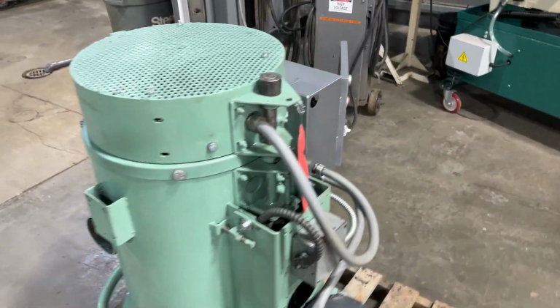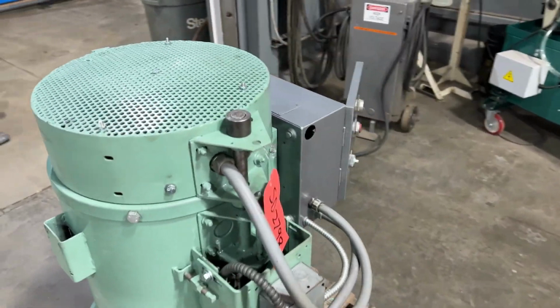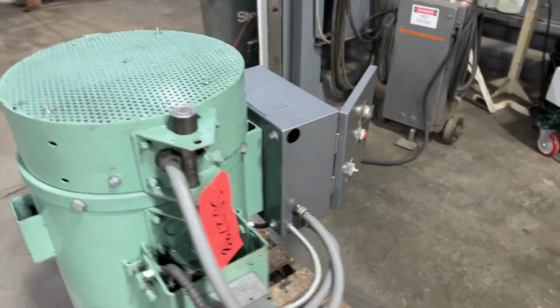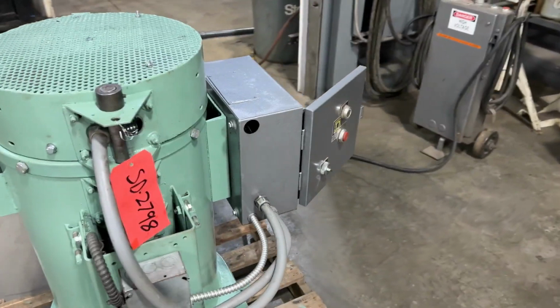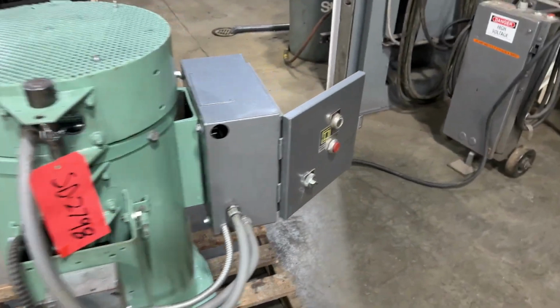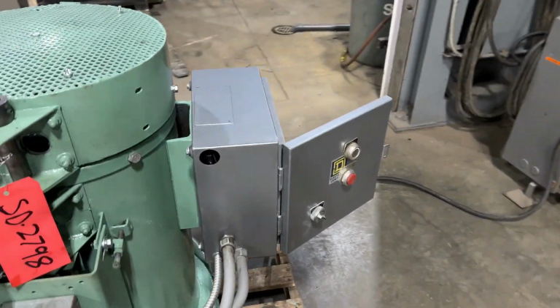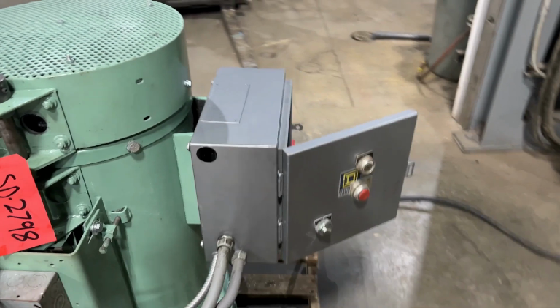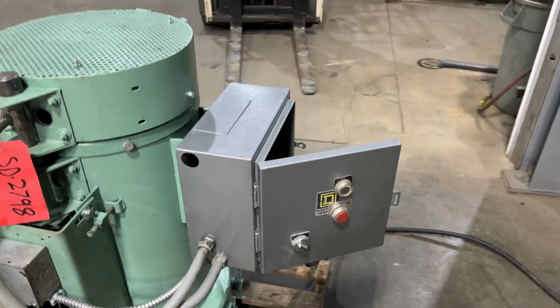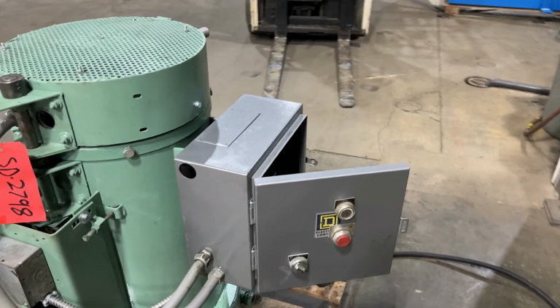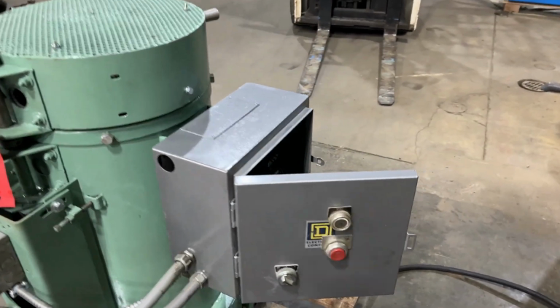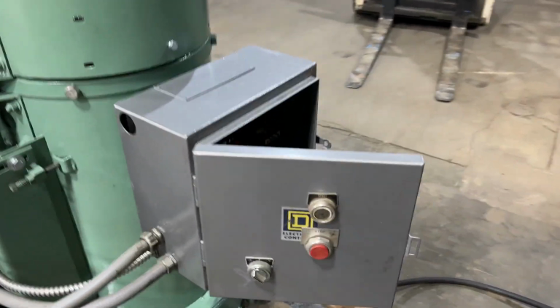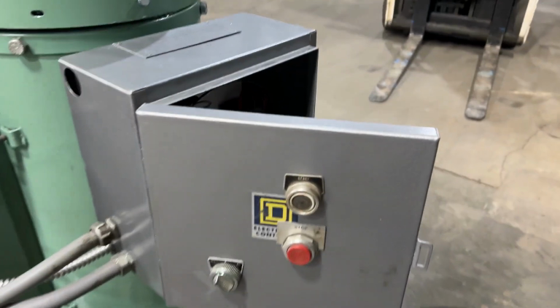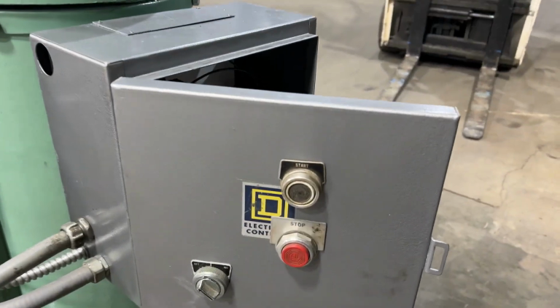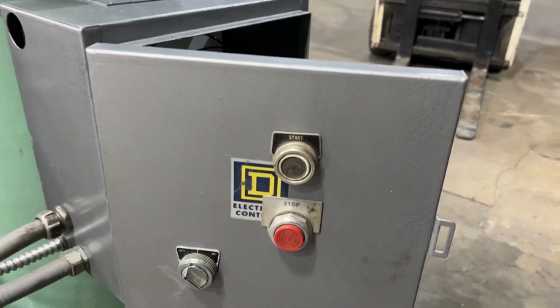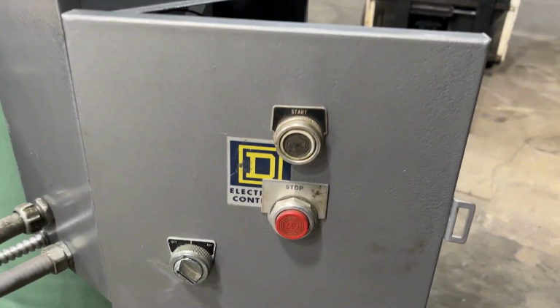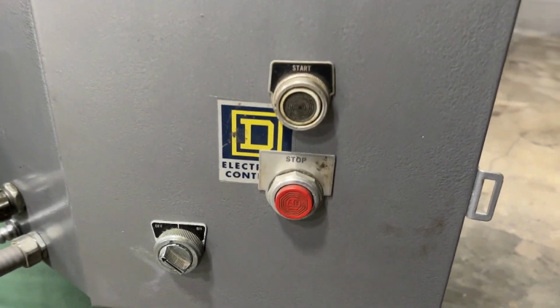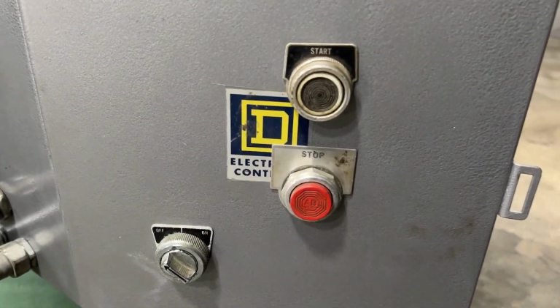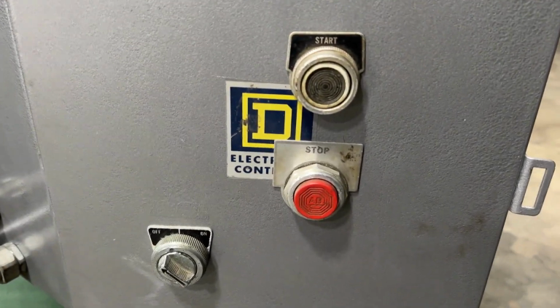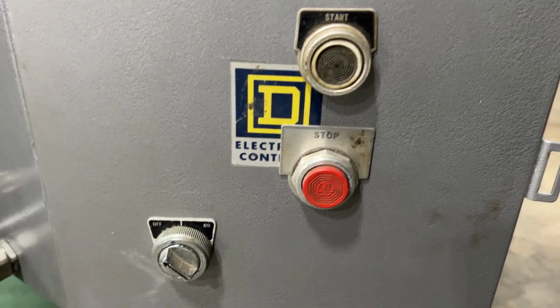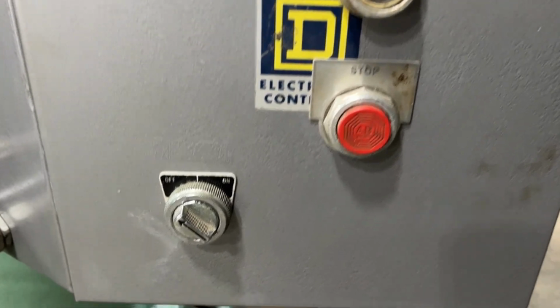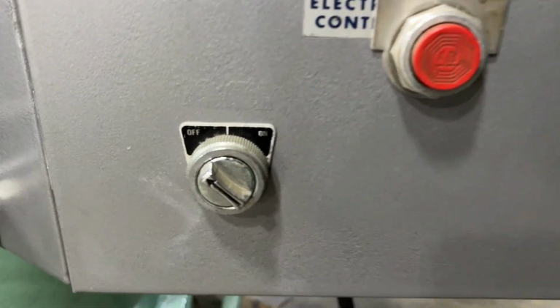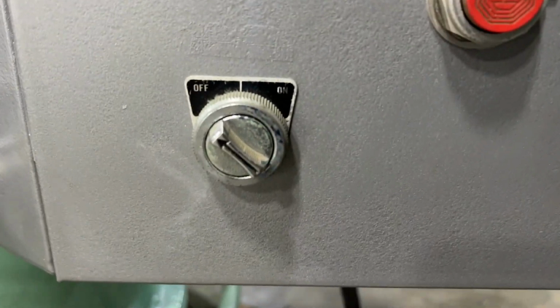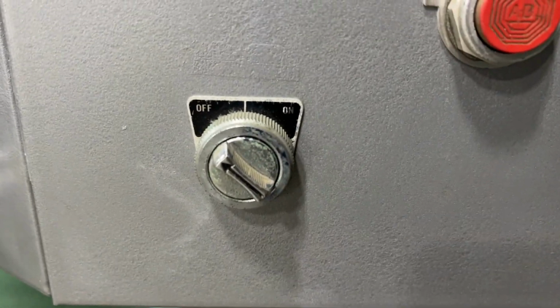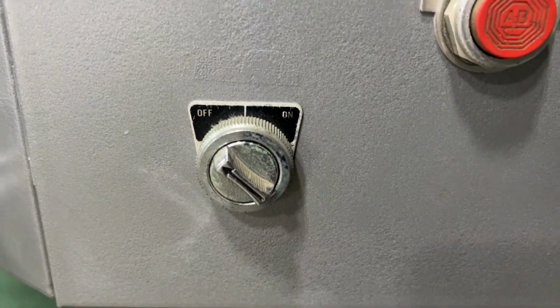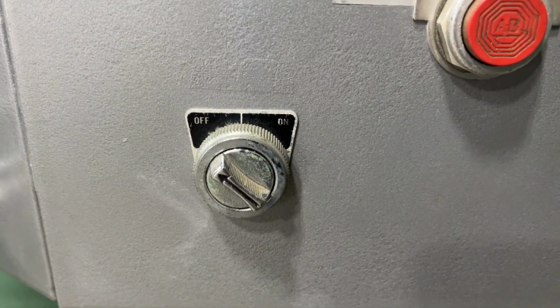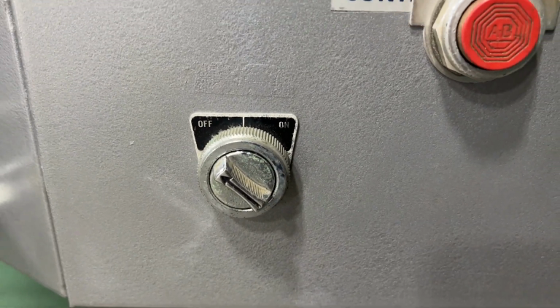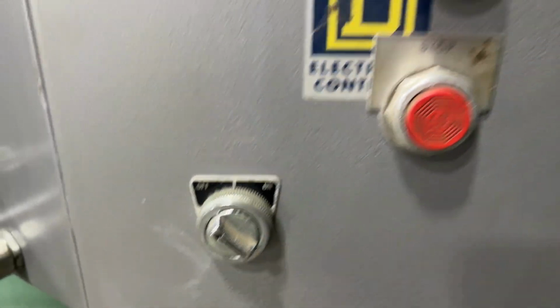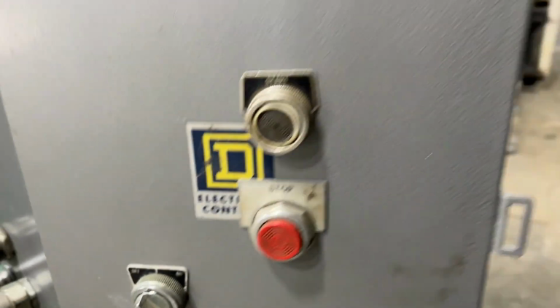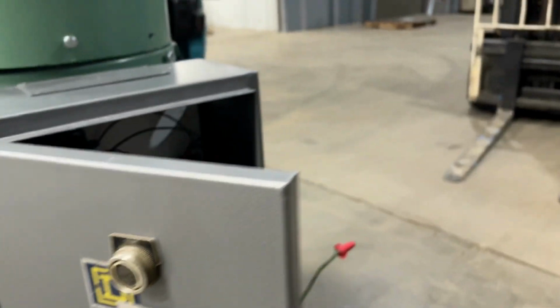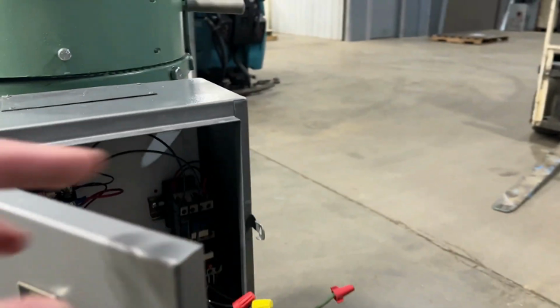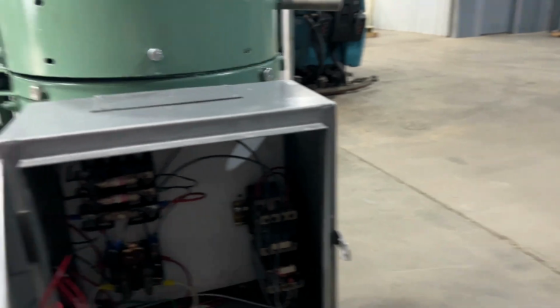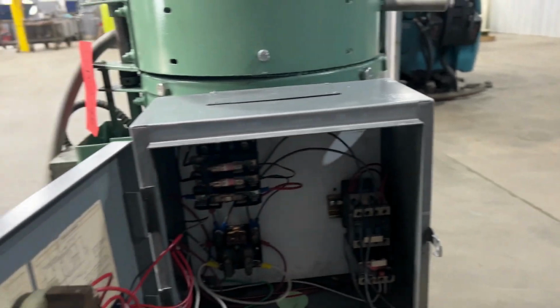As you walk around, take a look at the control panel here. This is wired for 480 volt, has a start/stop on the door, along with an on/off for the electric heater. It does come with a brand new electric heater.